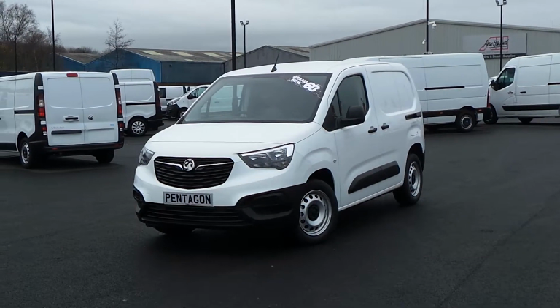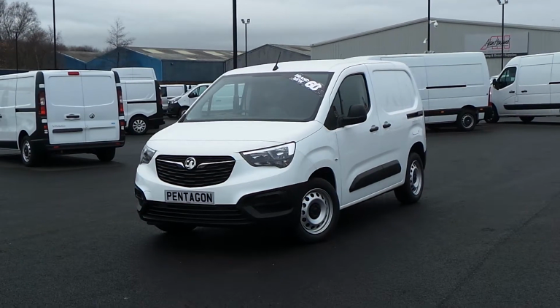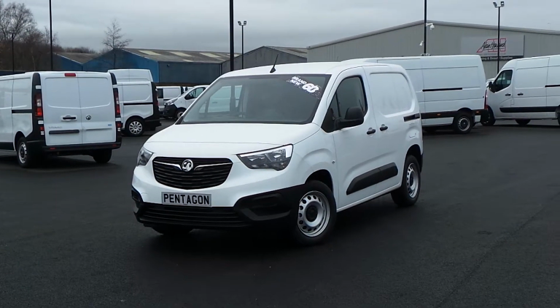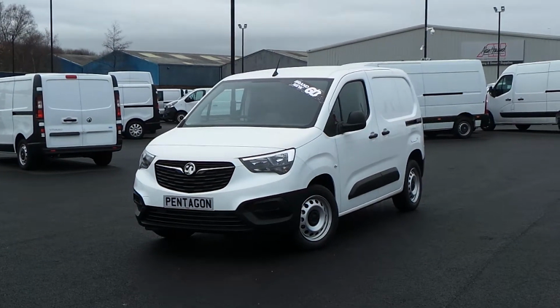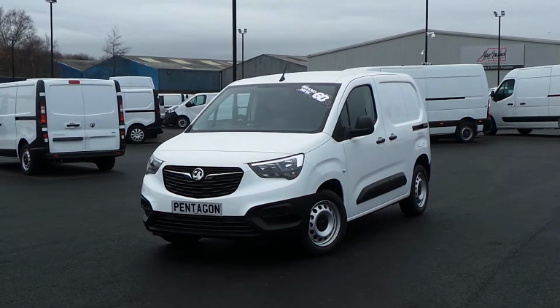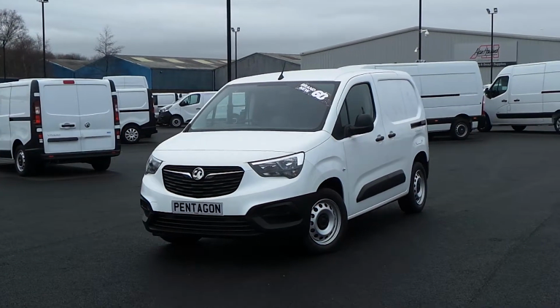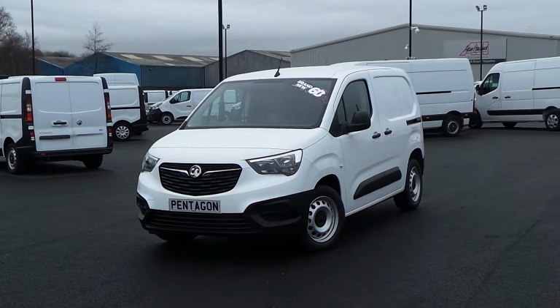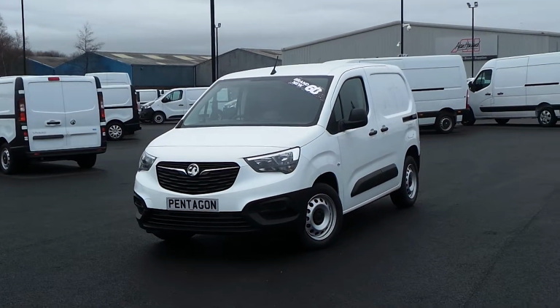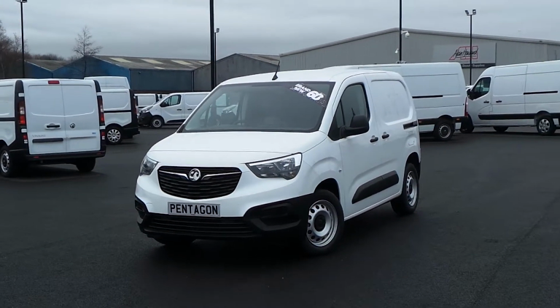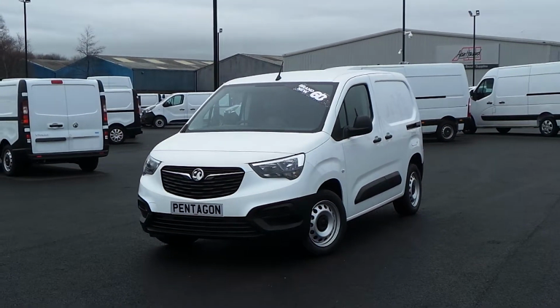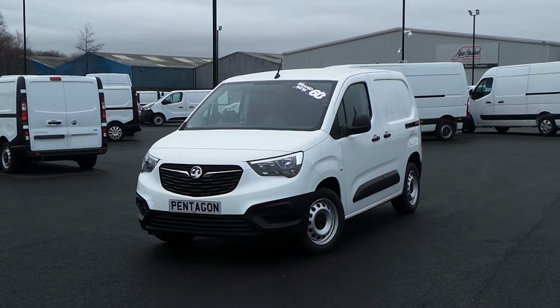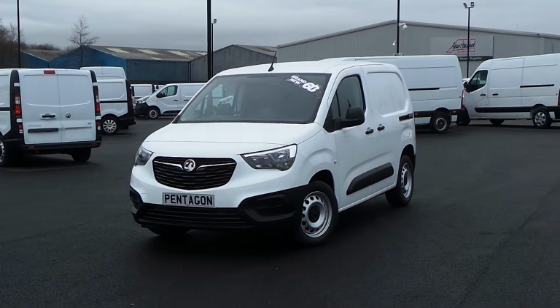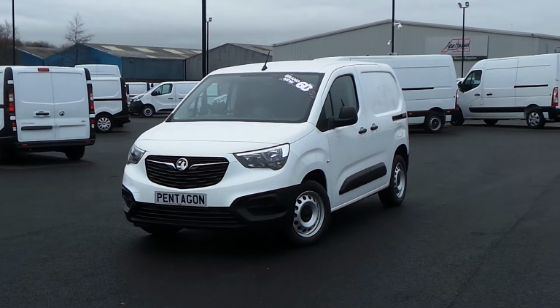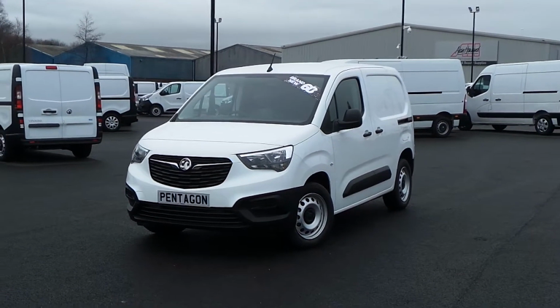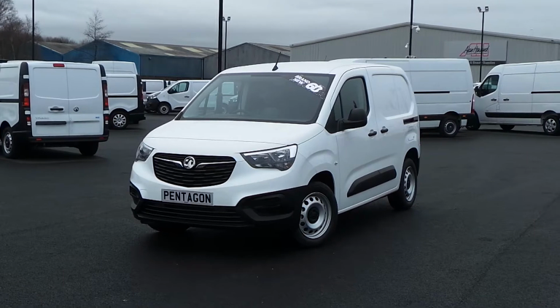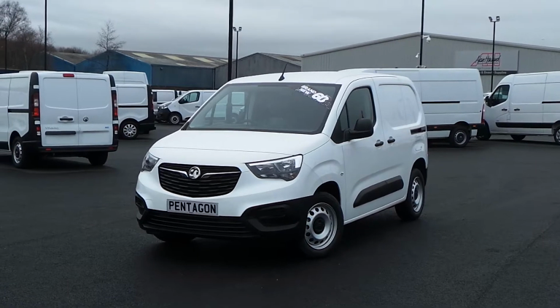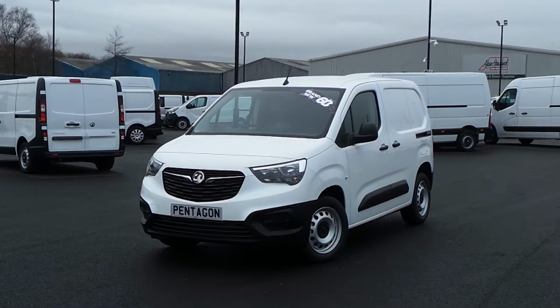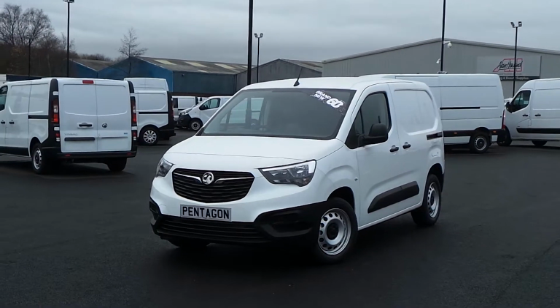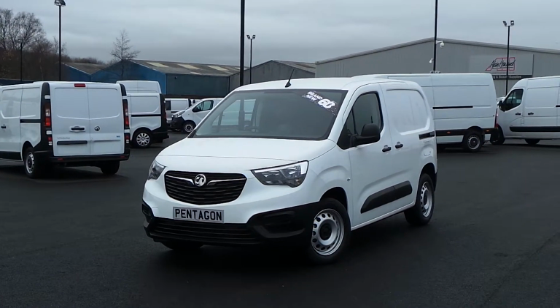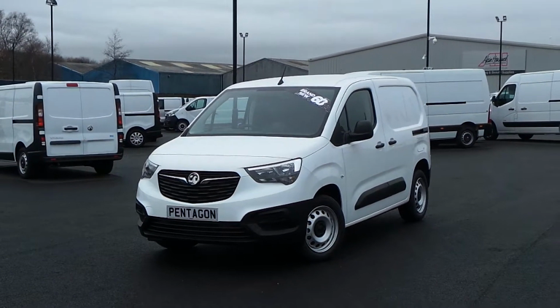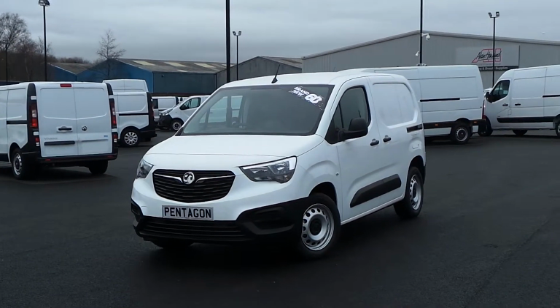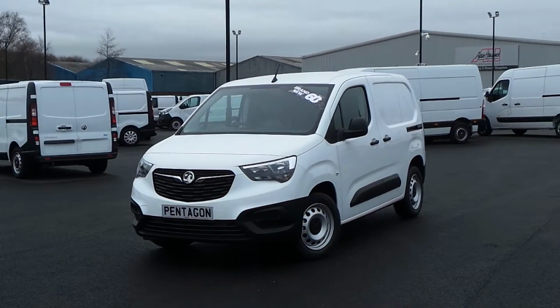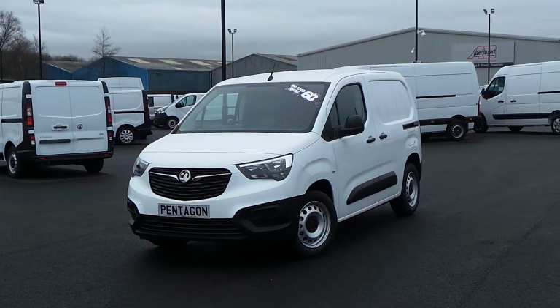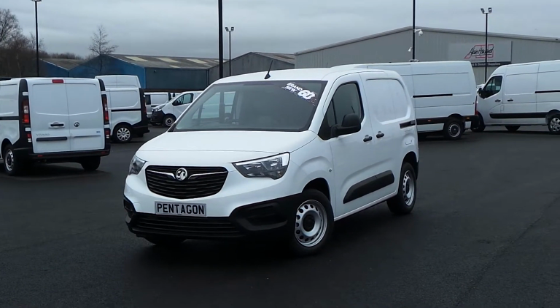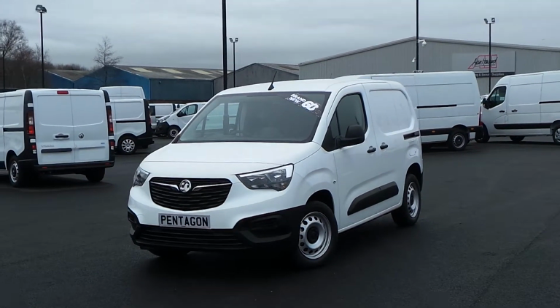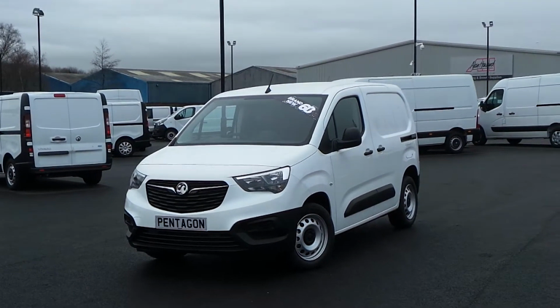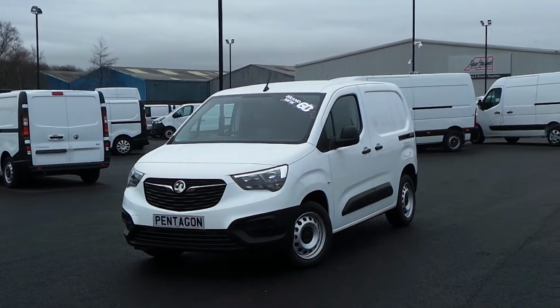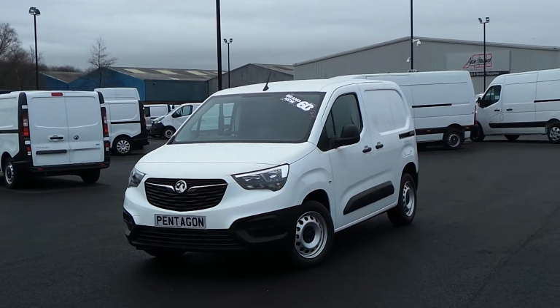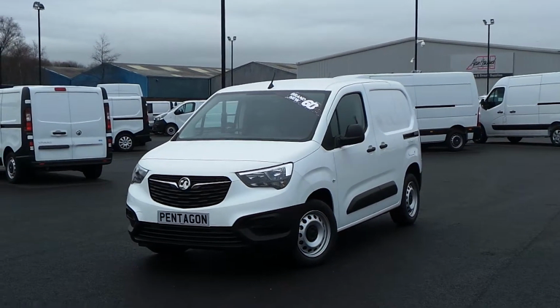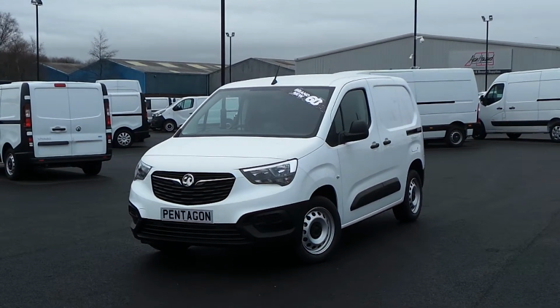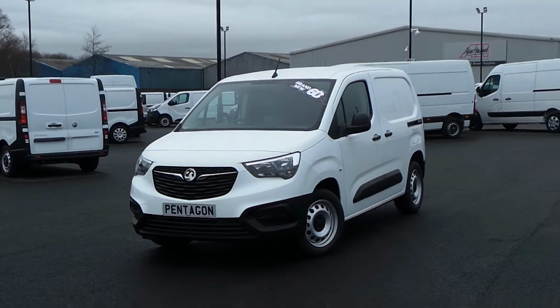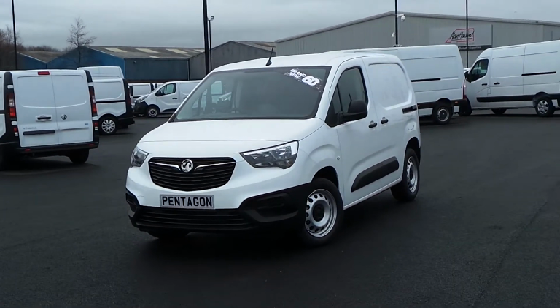Hello and welcome to Pentagon Vauxhall Van Centre, Sheffield's largest van forecourt. Today I'm going to be showing you one of our new vans — it's our Vauxhall Combo, finished in white.